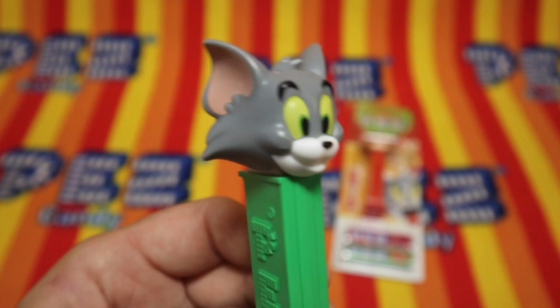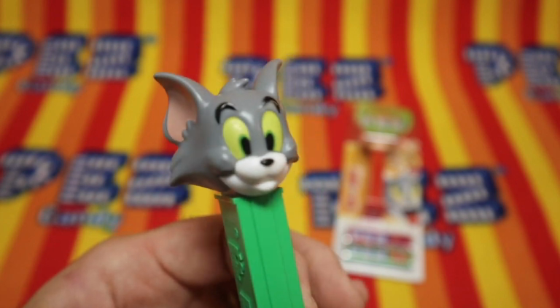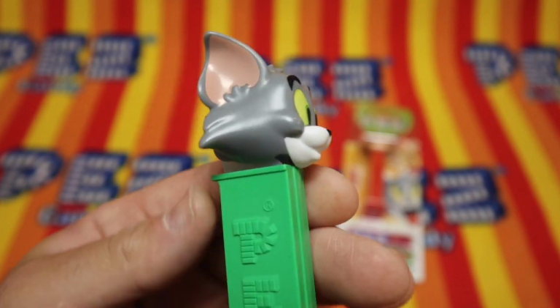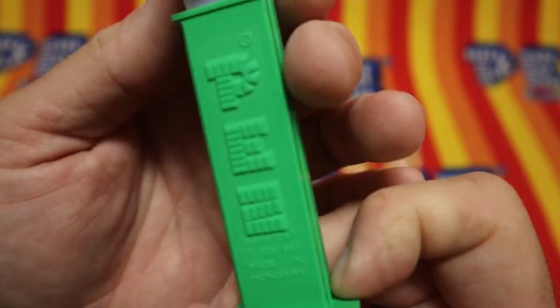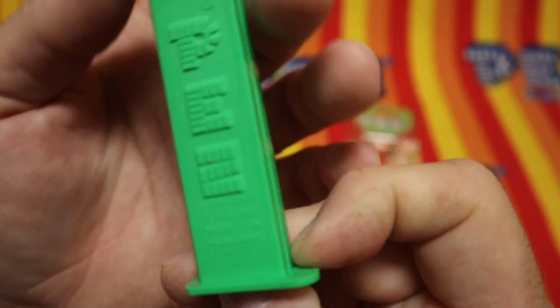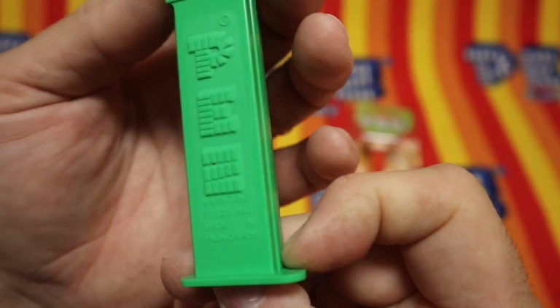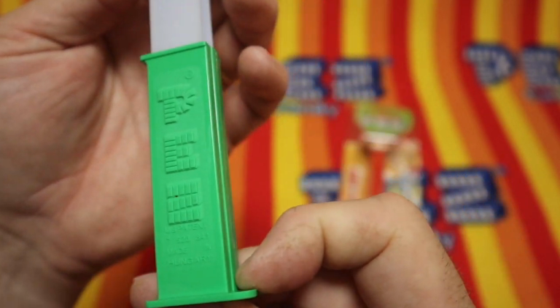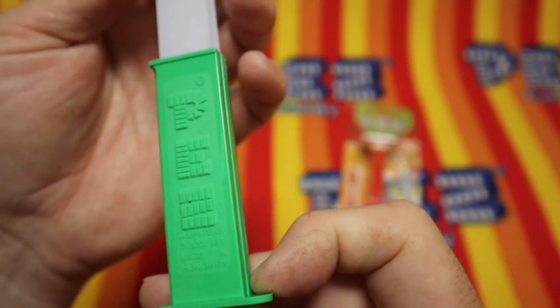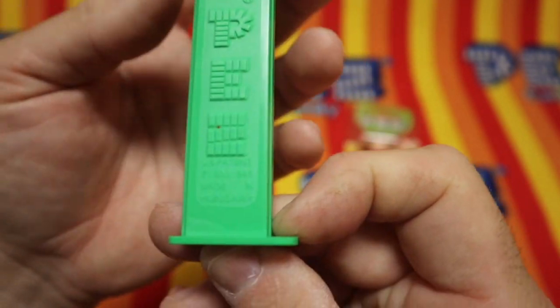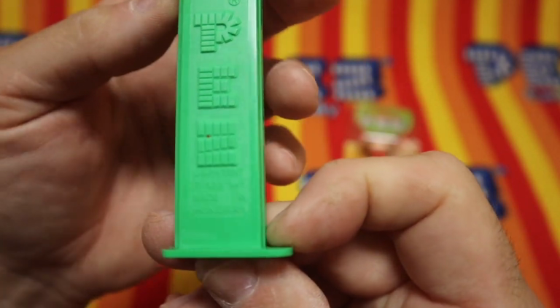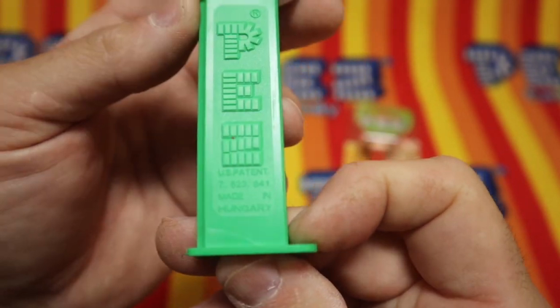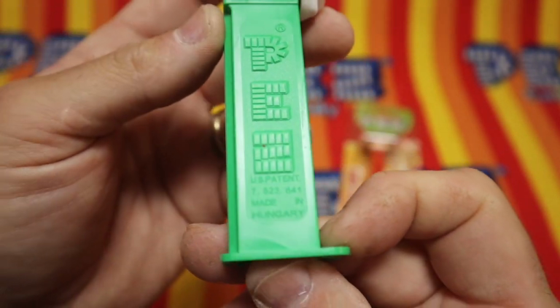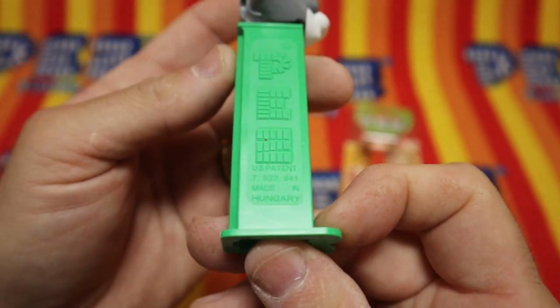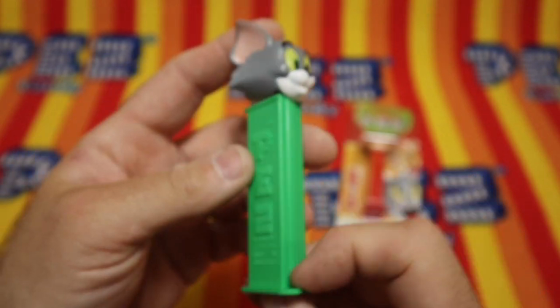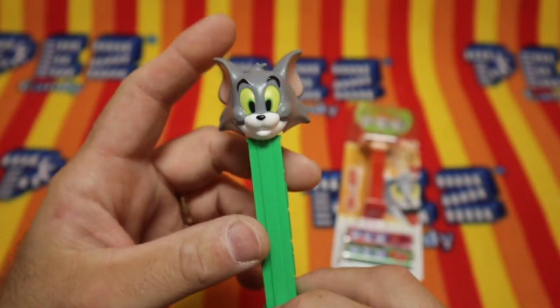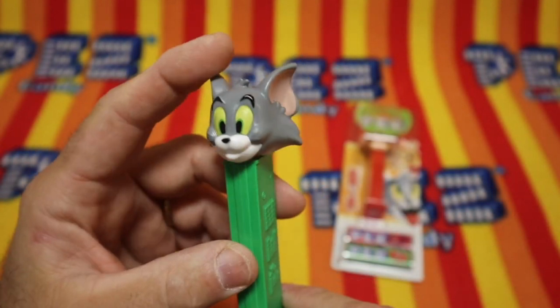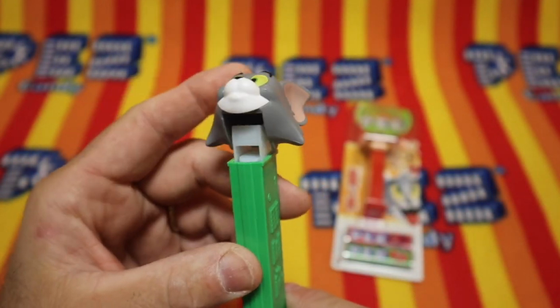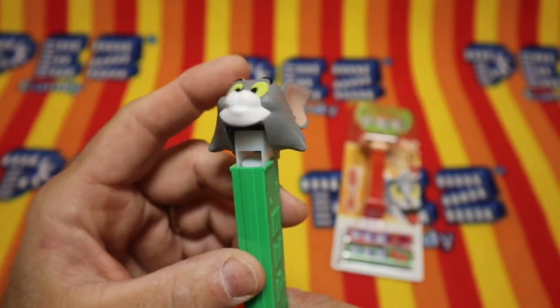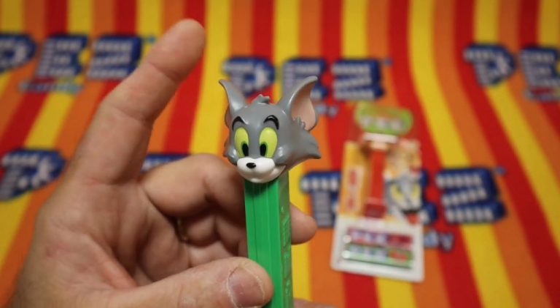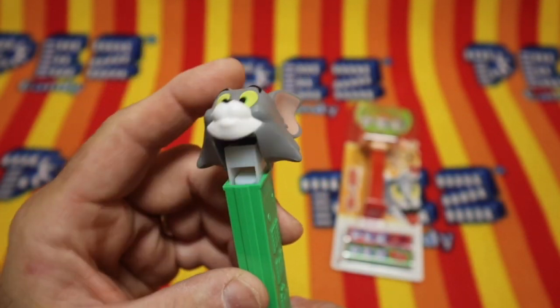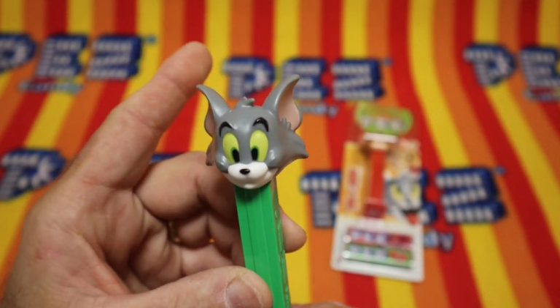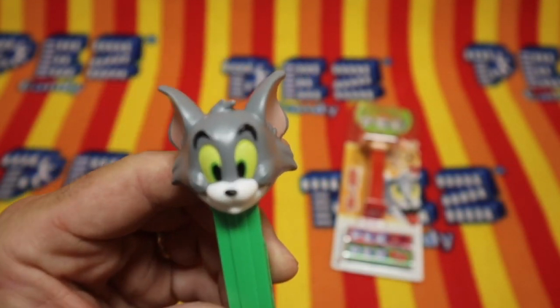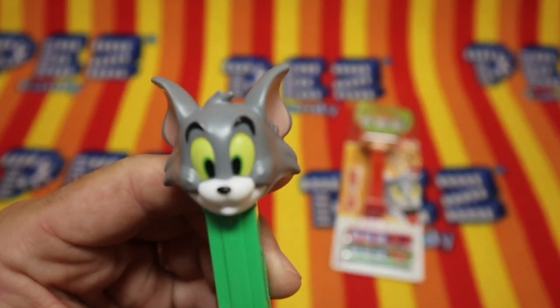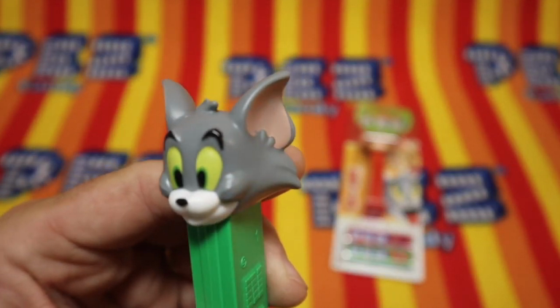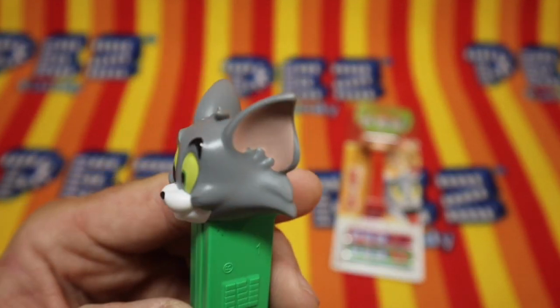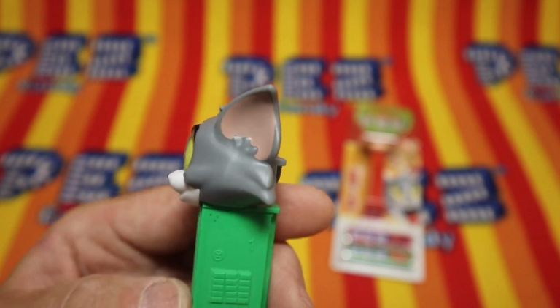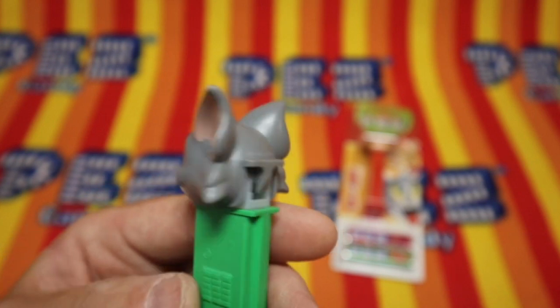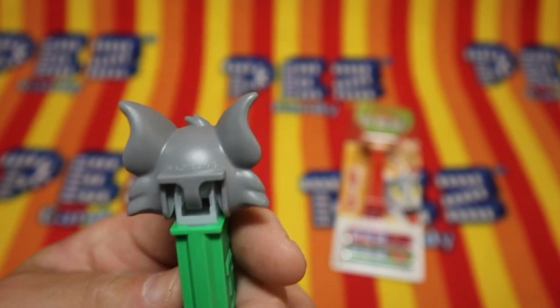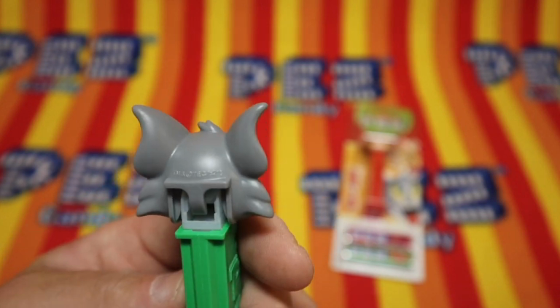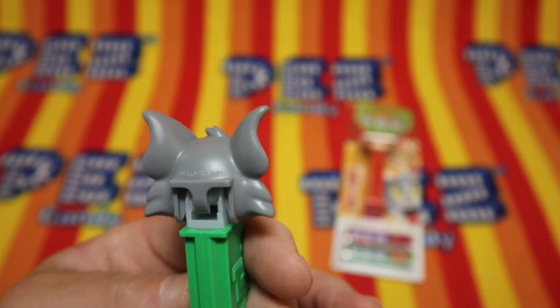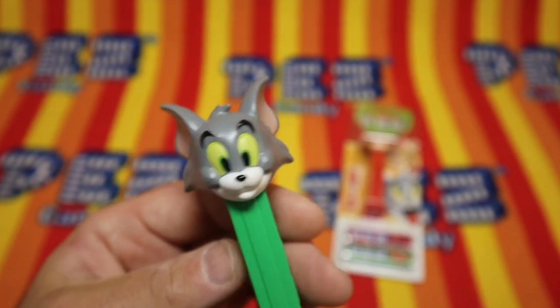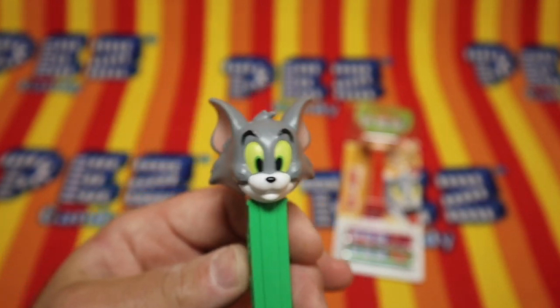And look at this toy. U.S. patent 7.5, made in Hungary. A green stem. Tom the cat. Painted eyes. Painted ears.